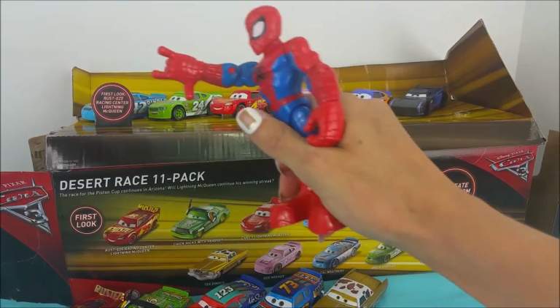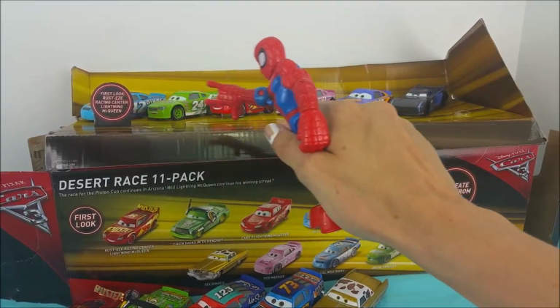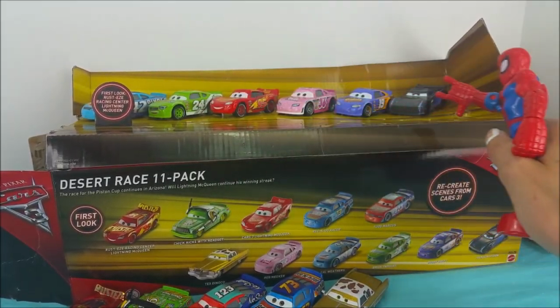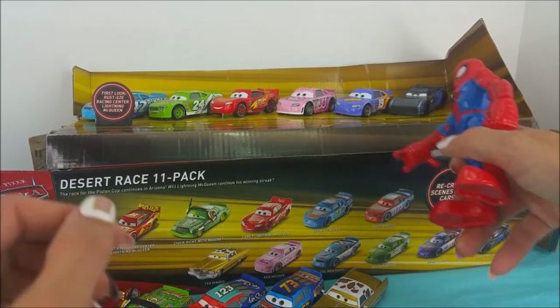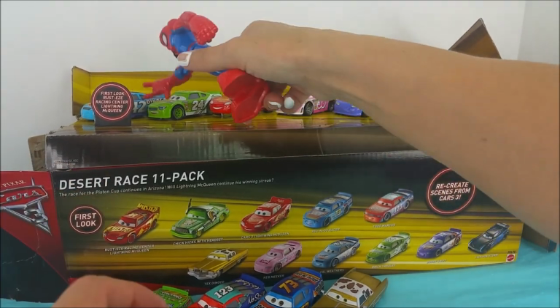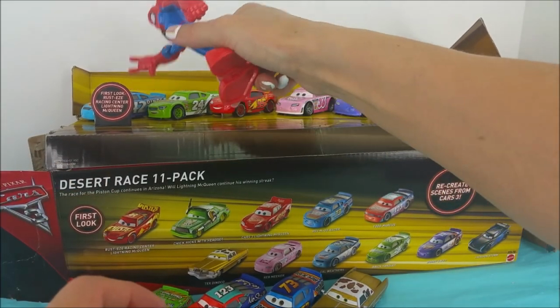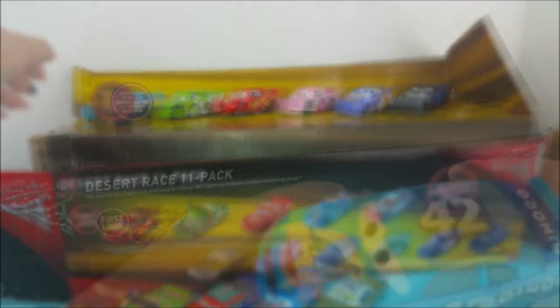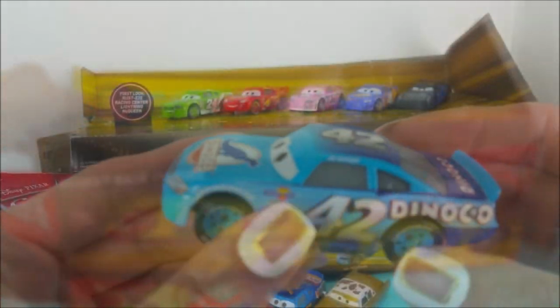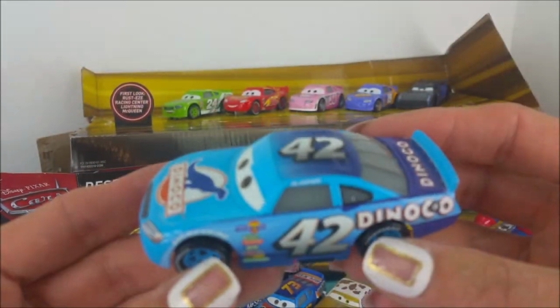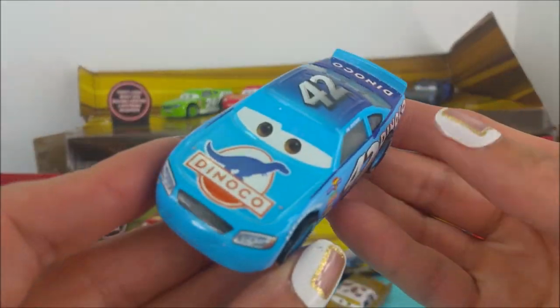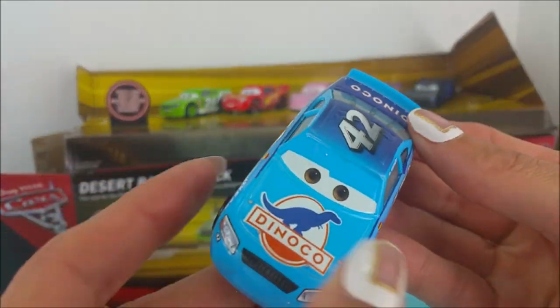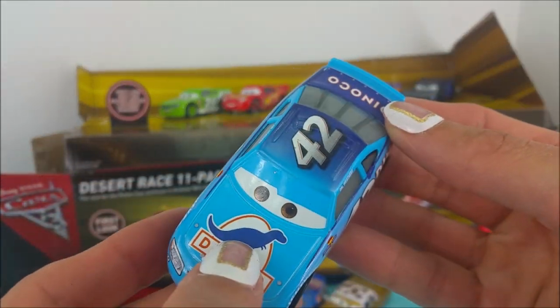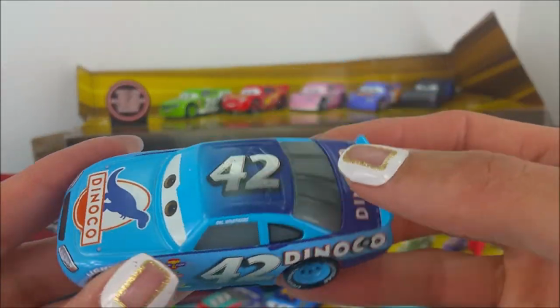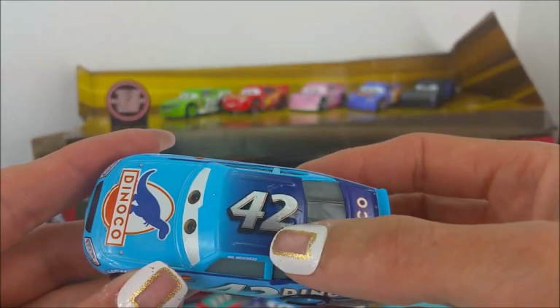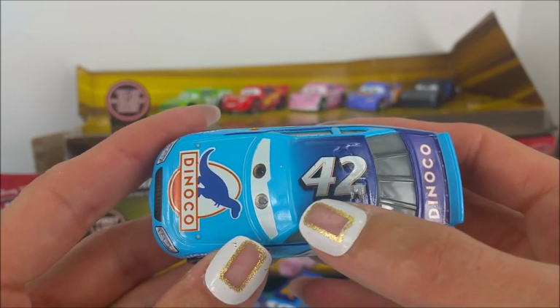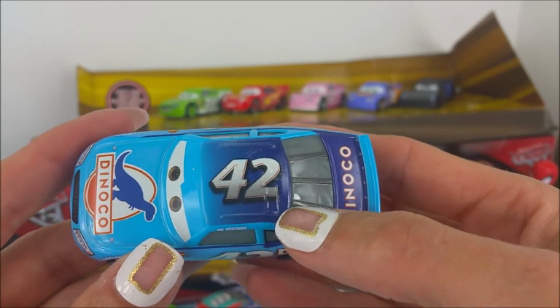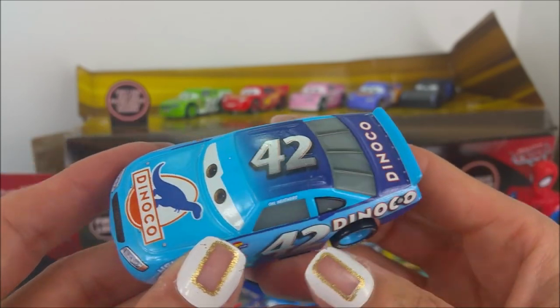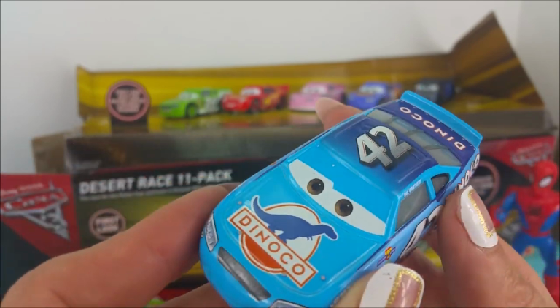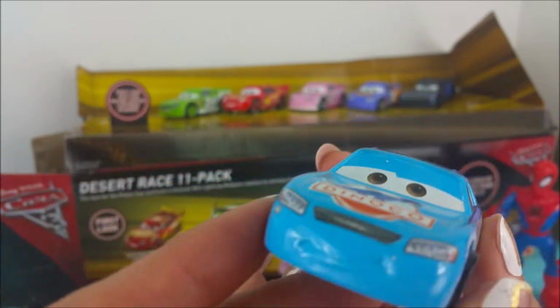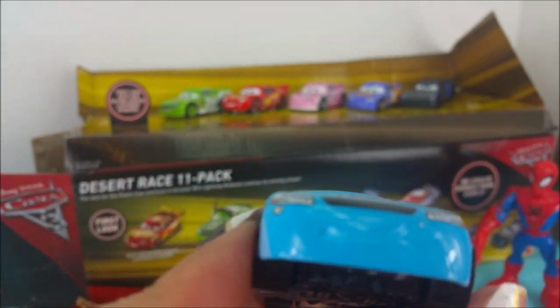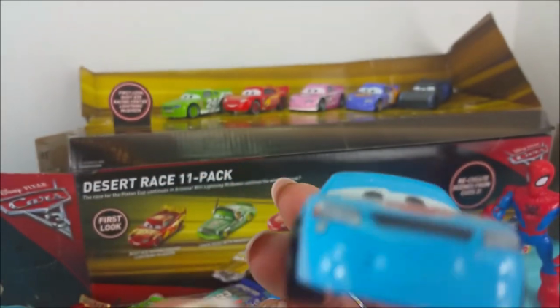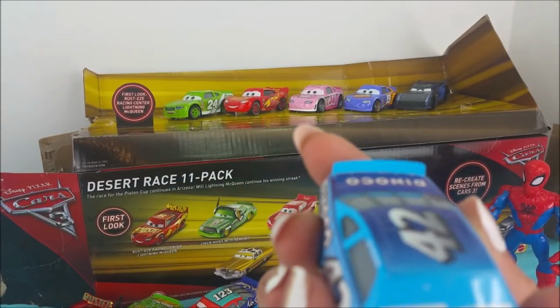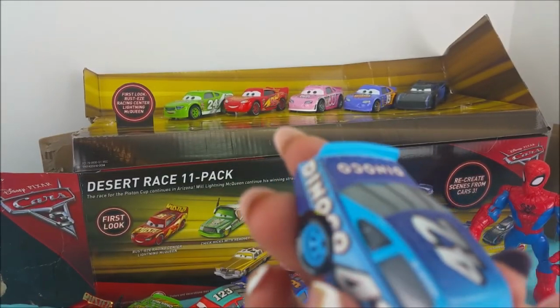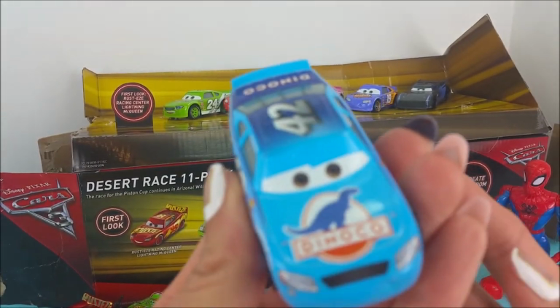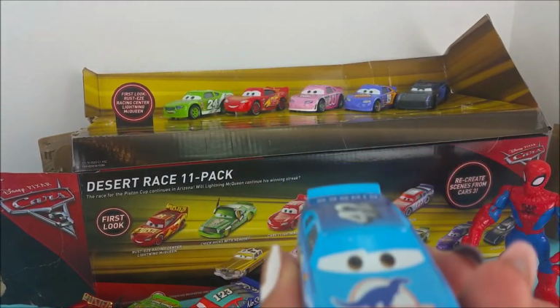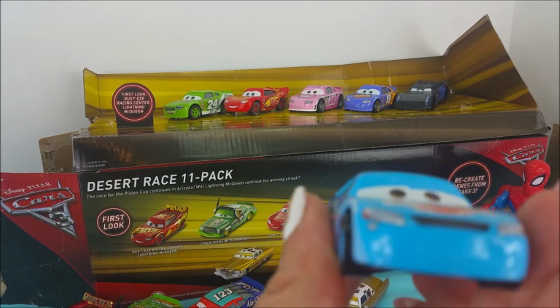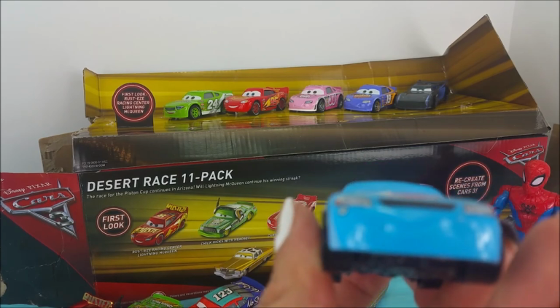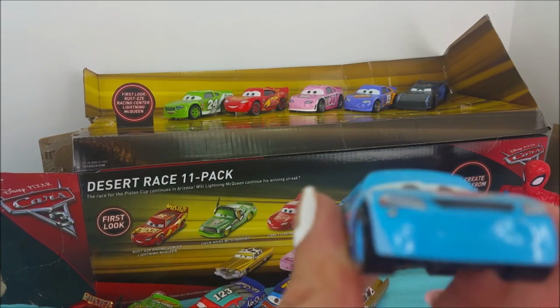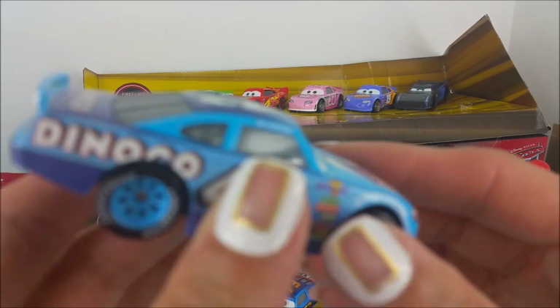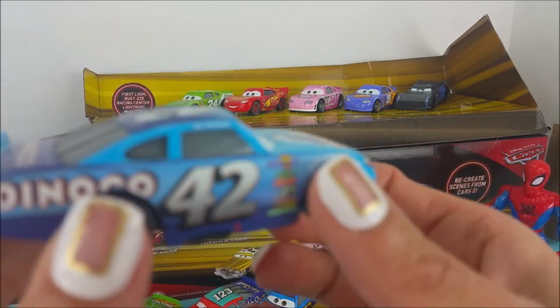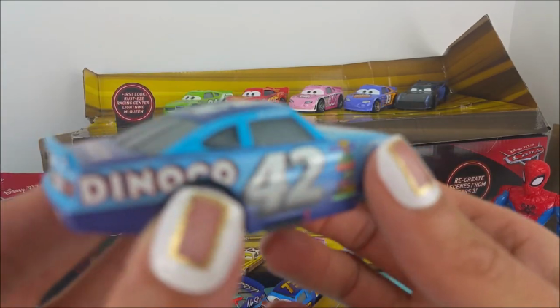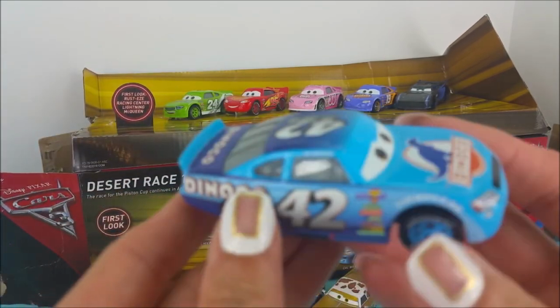One more row to go. This guy is a light blue and dark blue, number 42, Dinoco. This is Cal Weathers. Hi Cal Weathers.